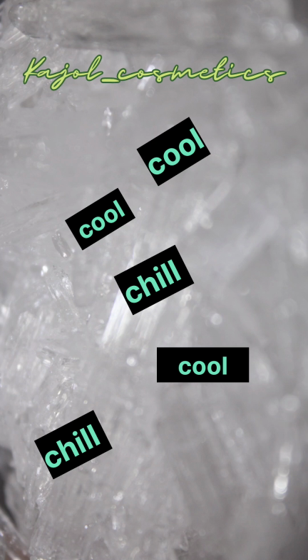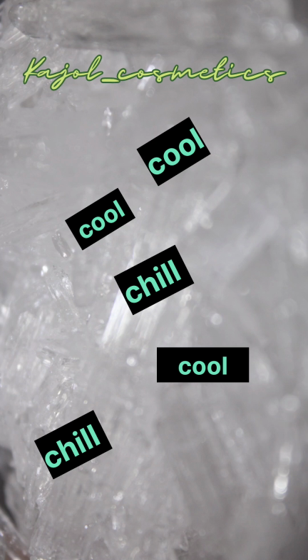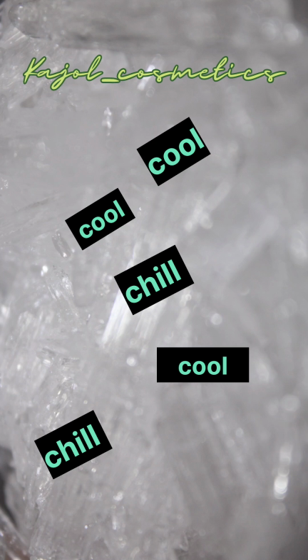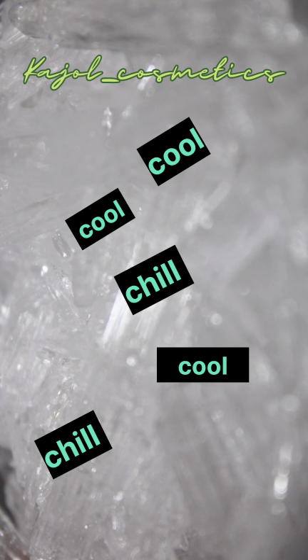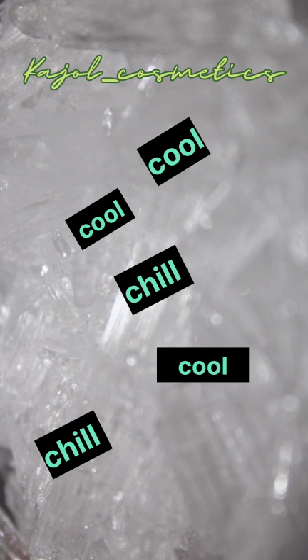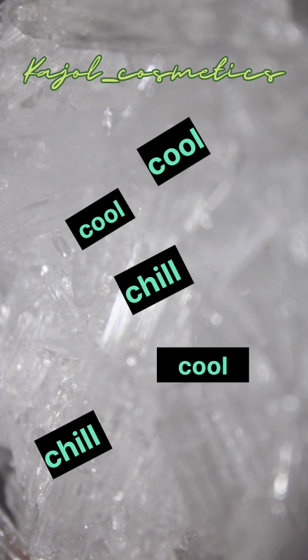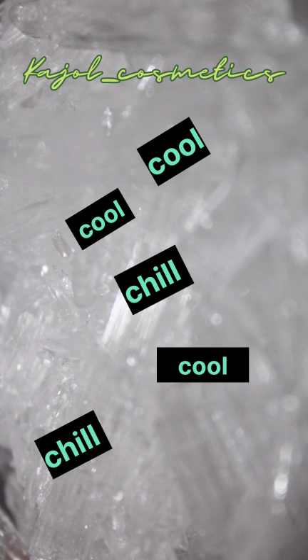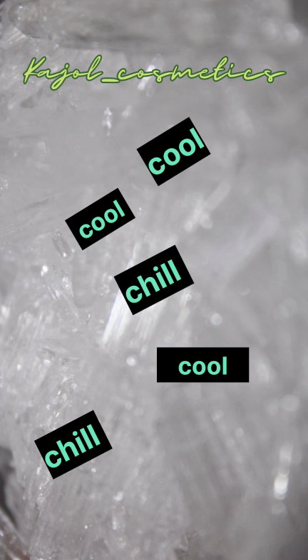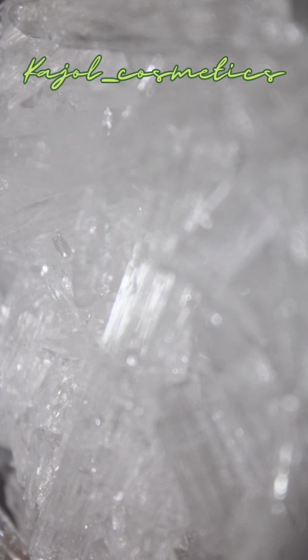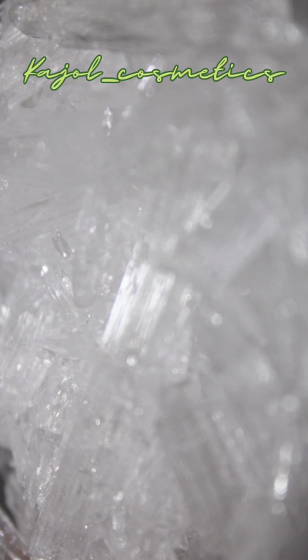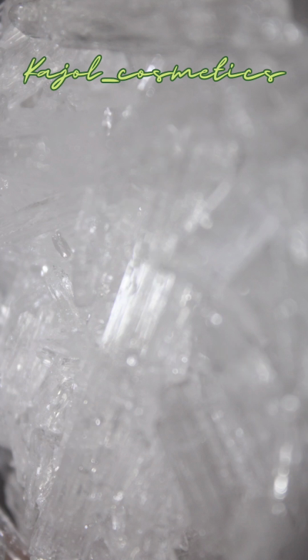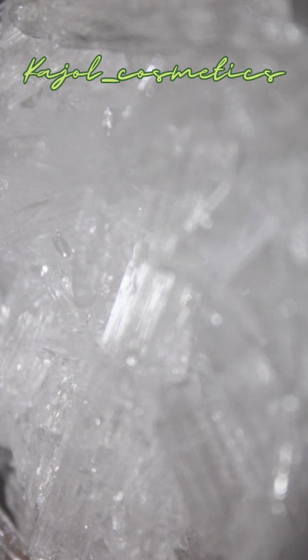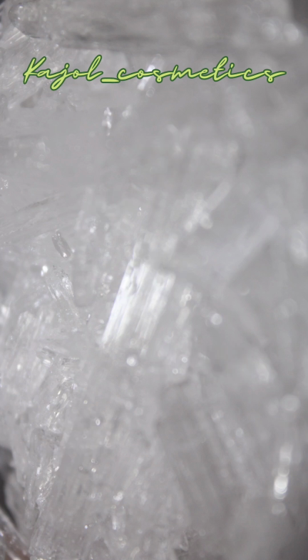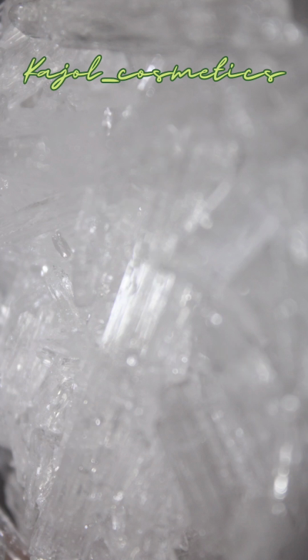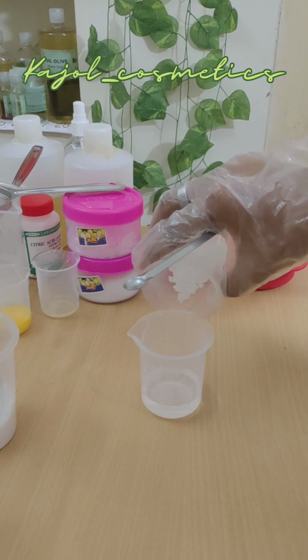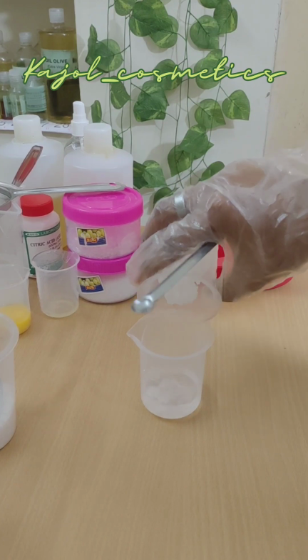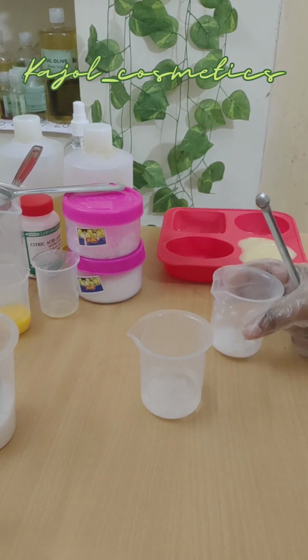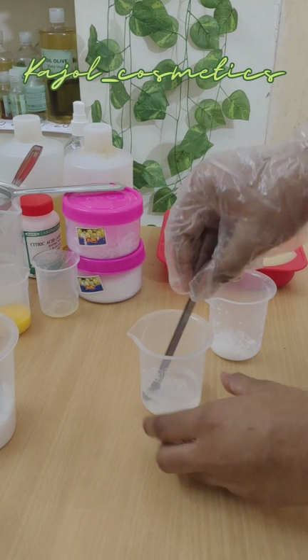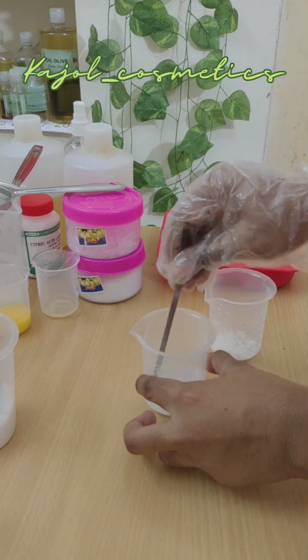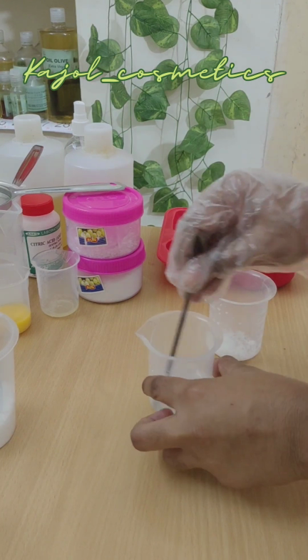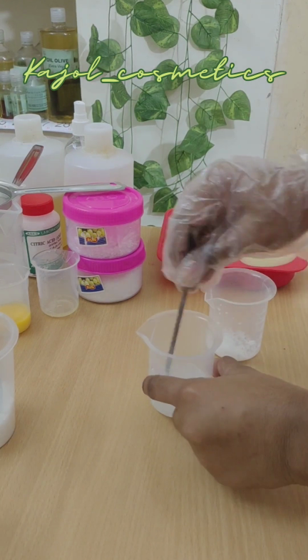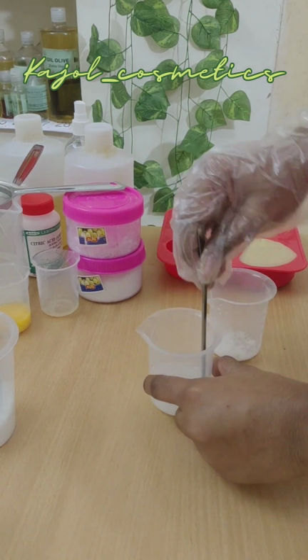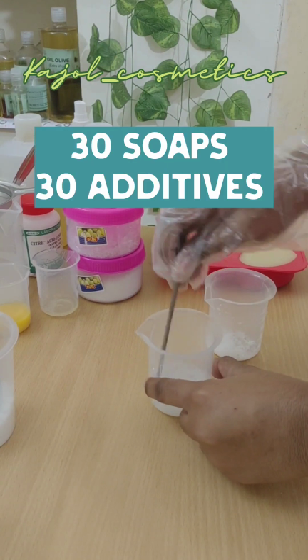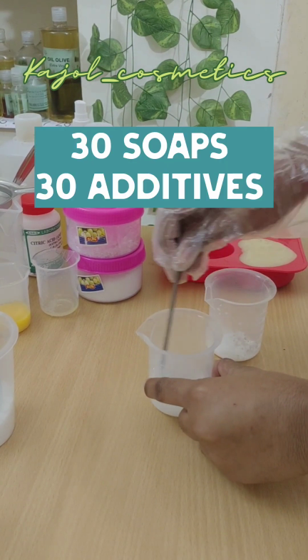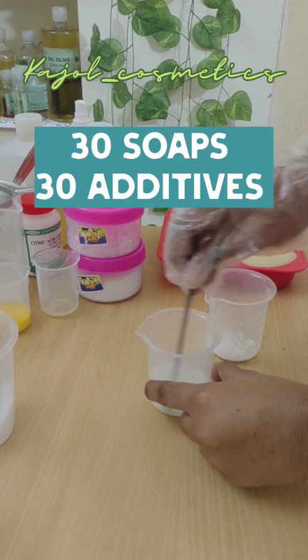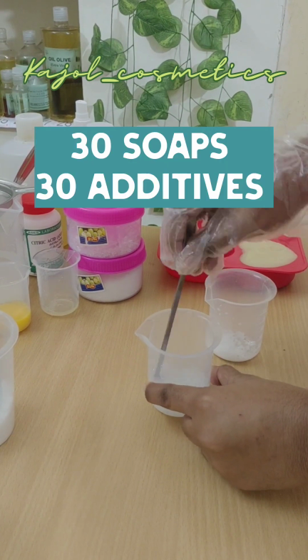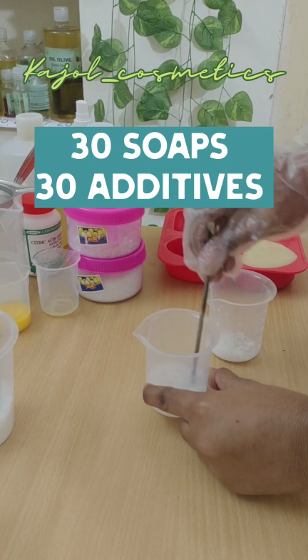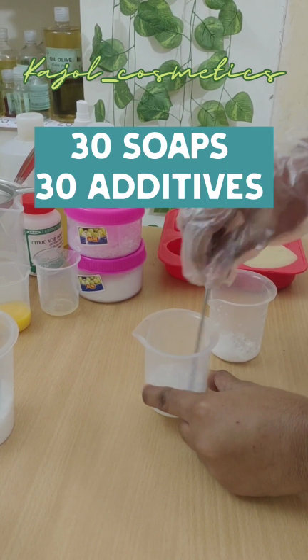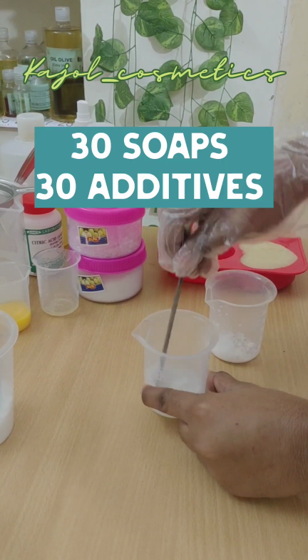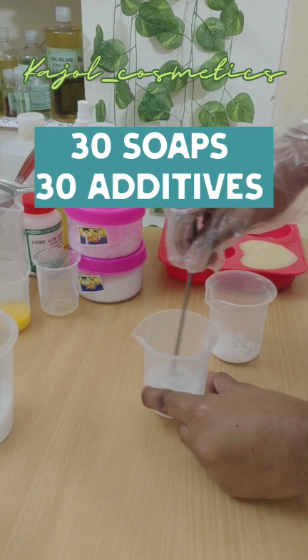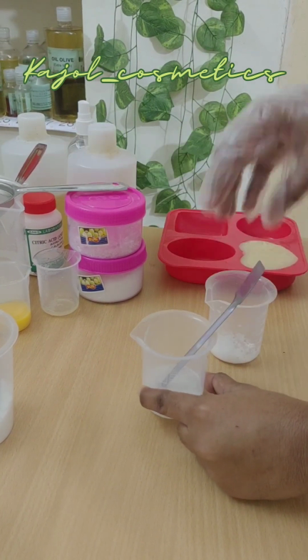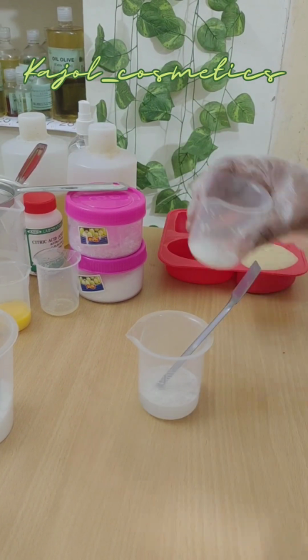We are going to make a cooling soap bar today. Hi, I'm Kajol. Welcome to Kajol Cosmetics — 30 soaps with 30 different additives. We are going to prepare menthol soap here.